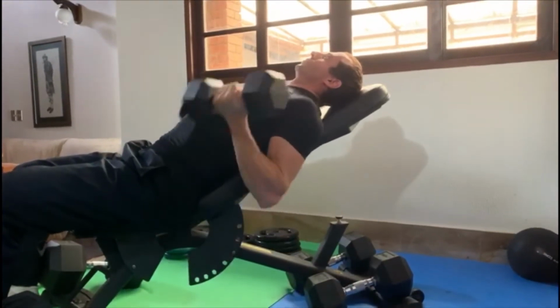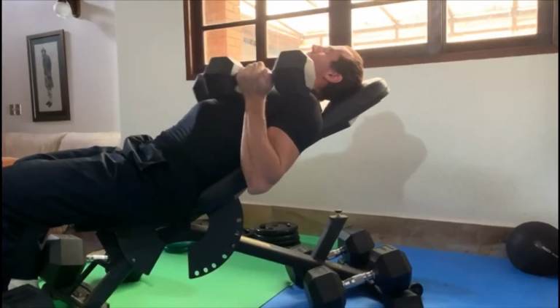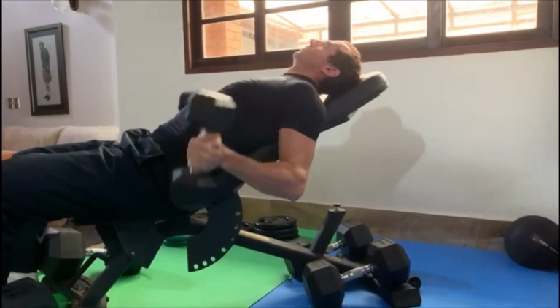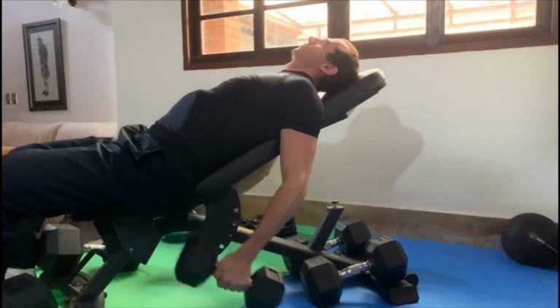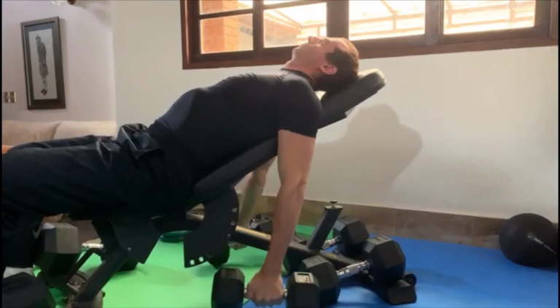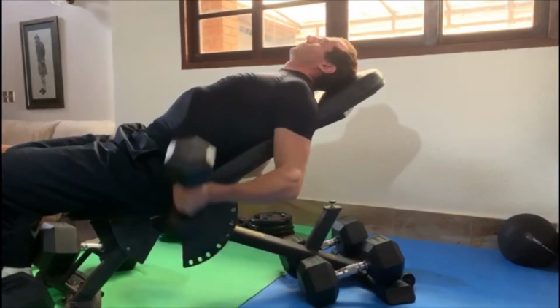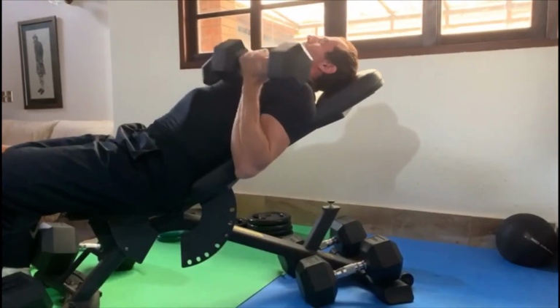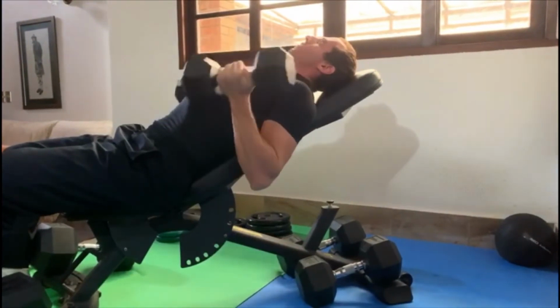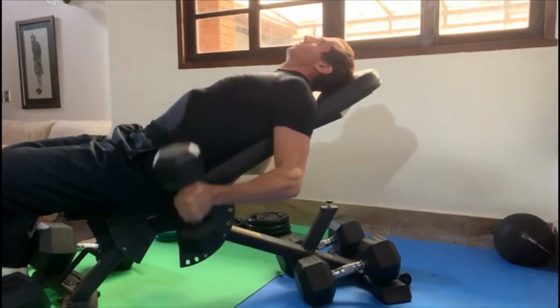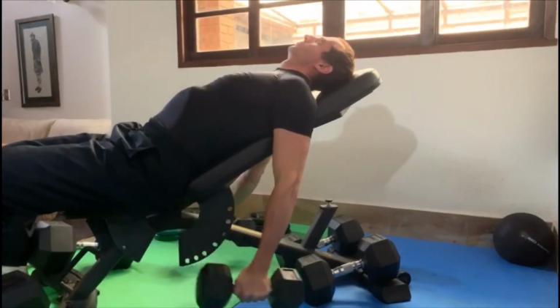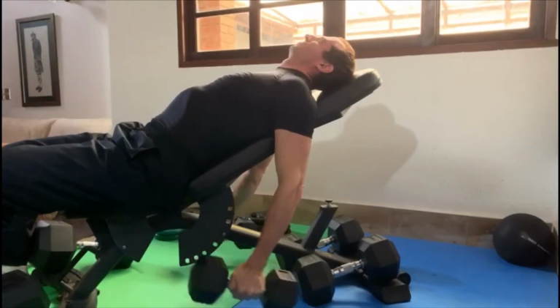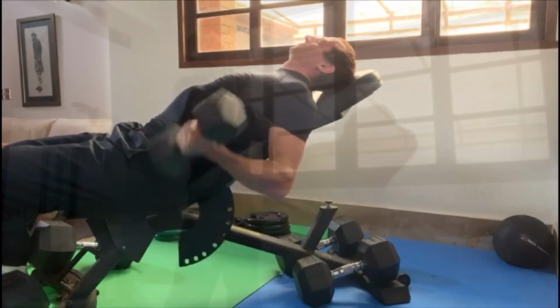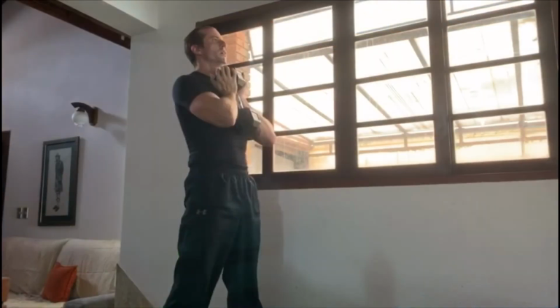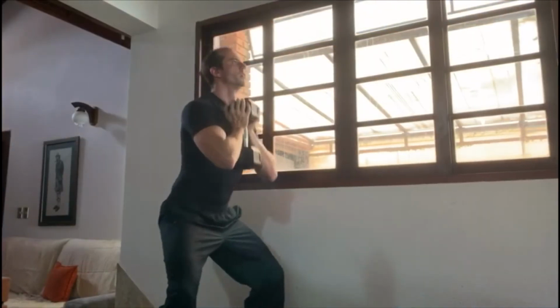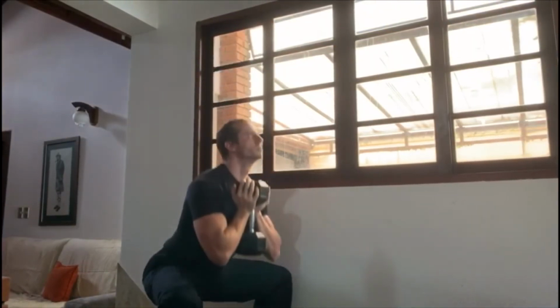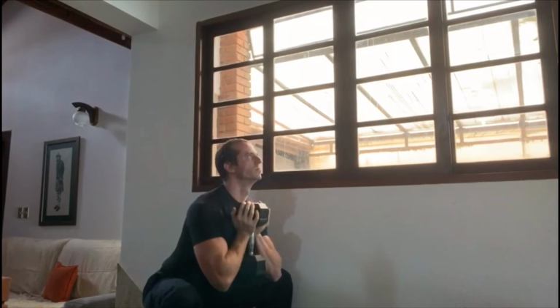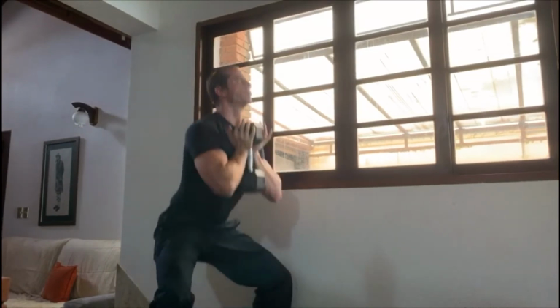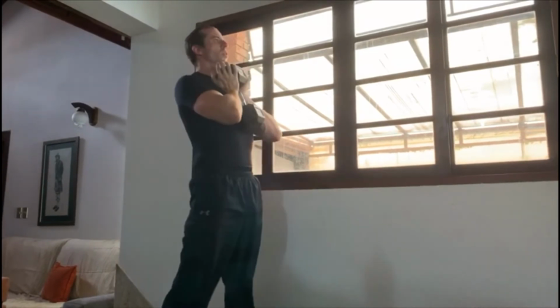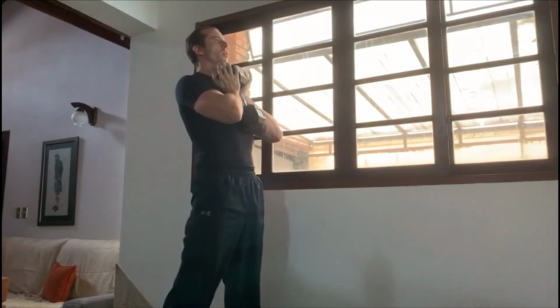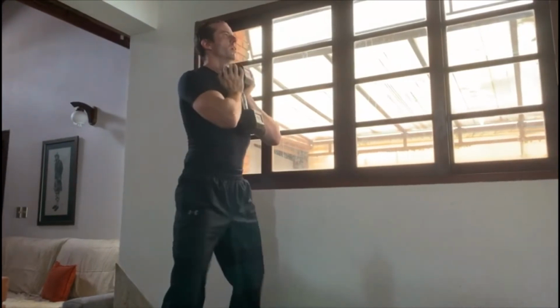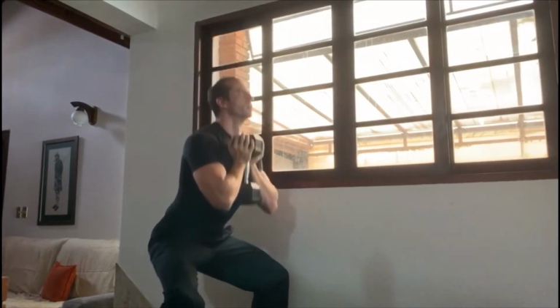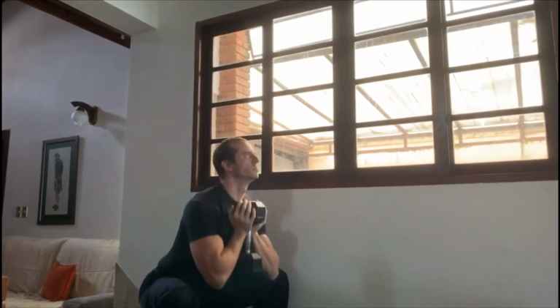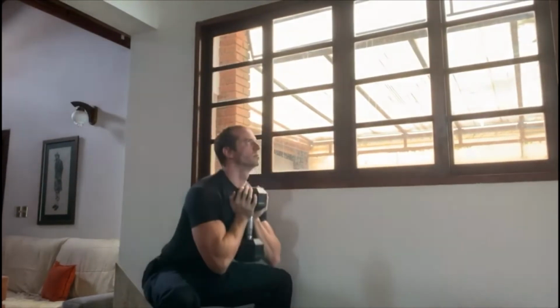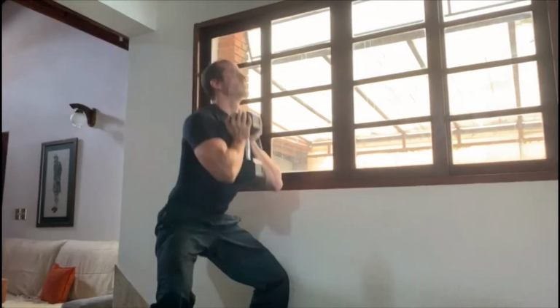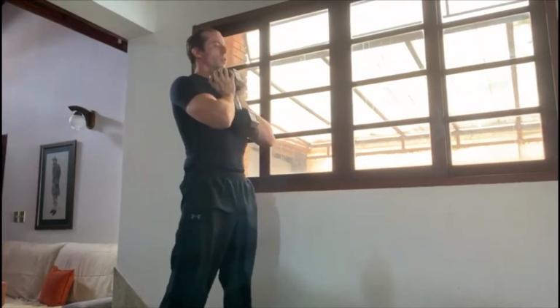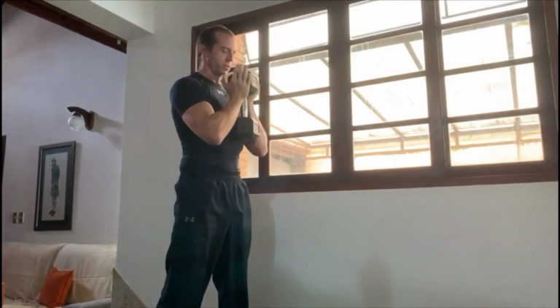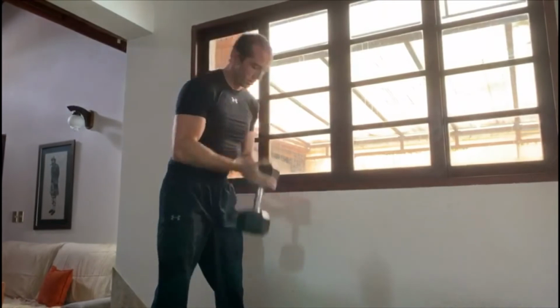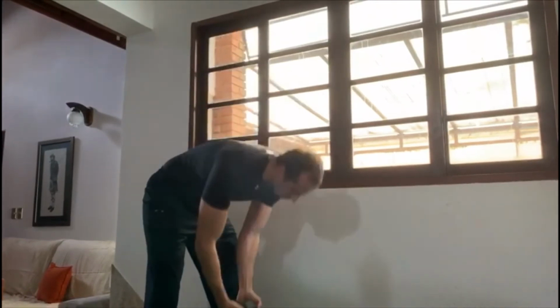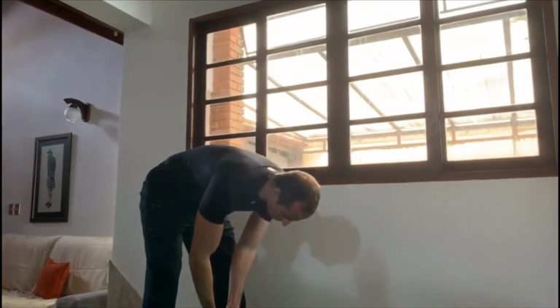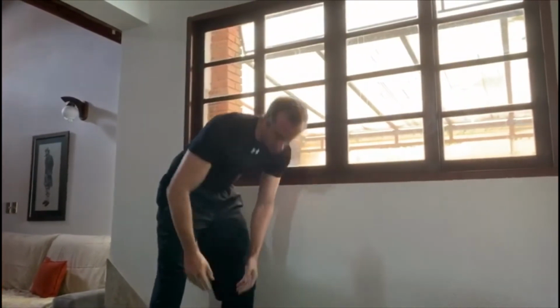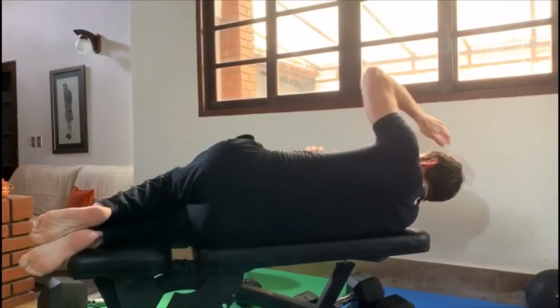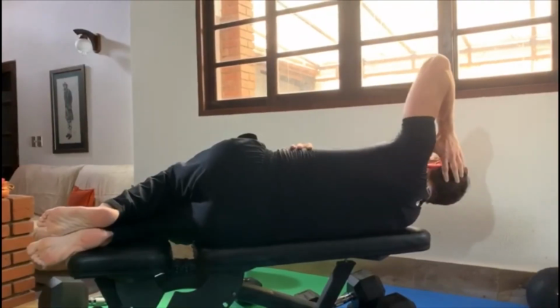Some shoulder exercises can be supersetted with chest exercises, others with back exercises, and legs can be supersetted with calves or abs.